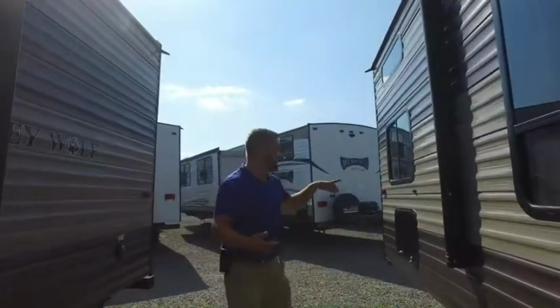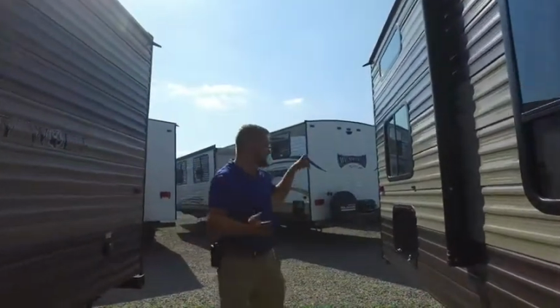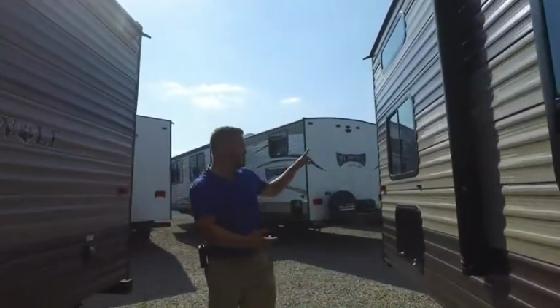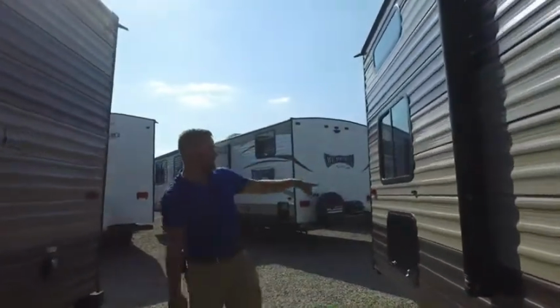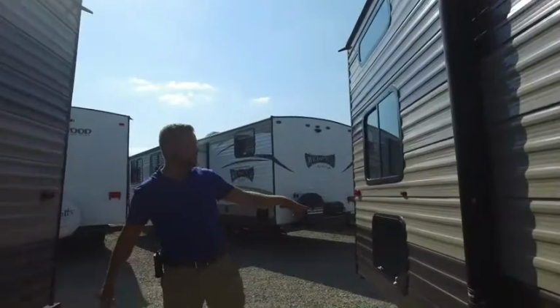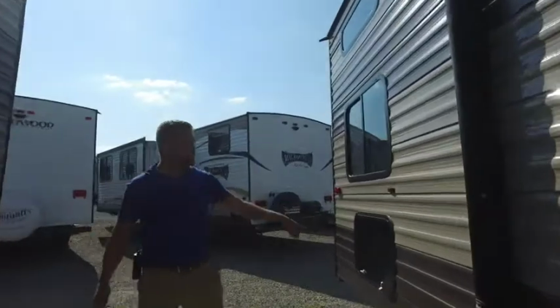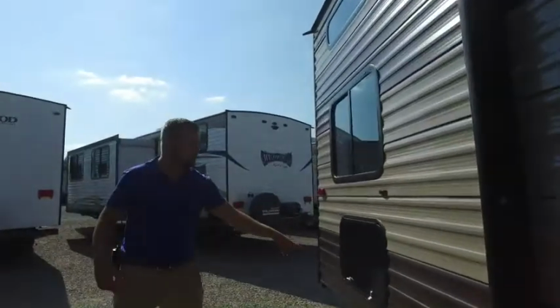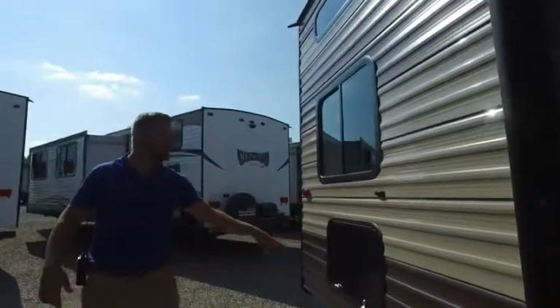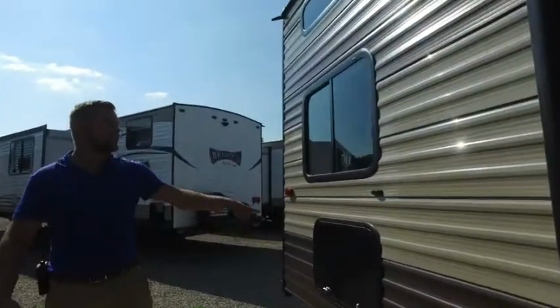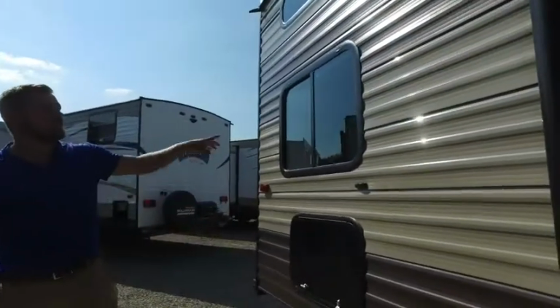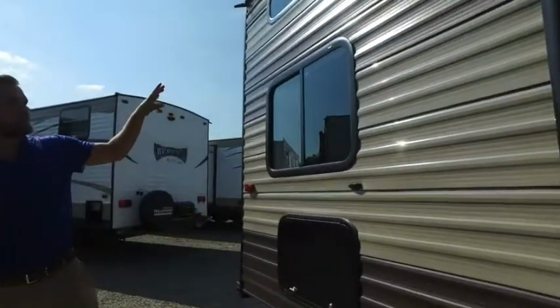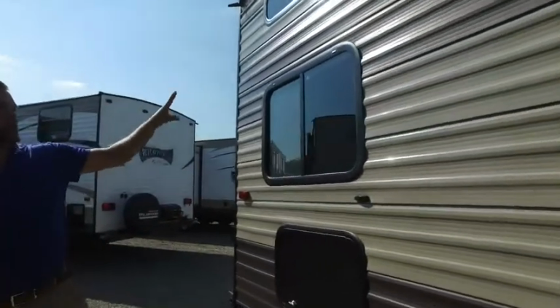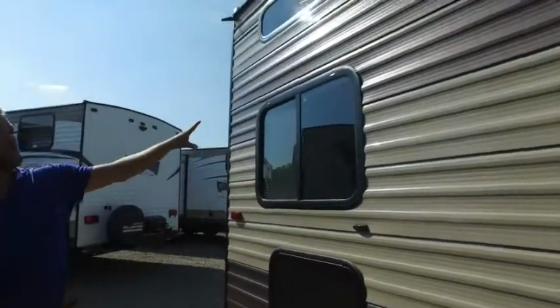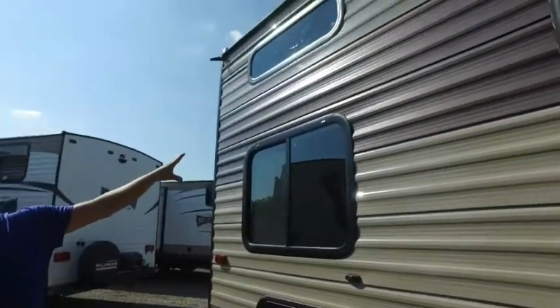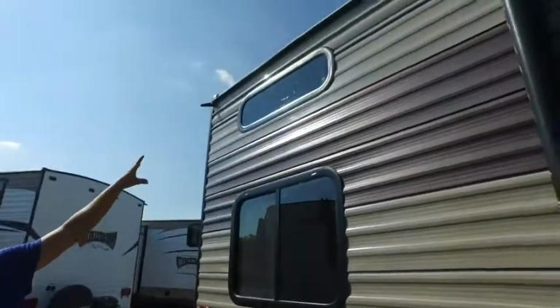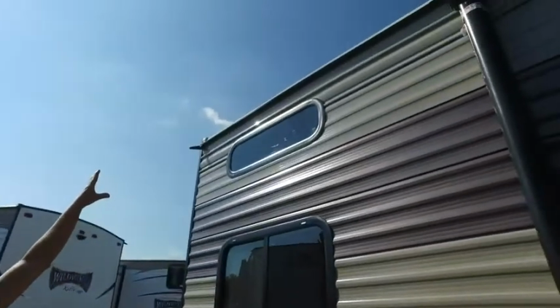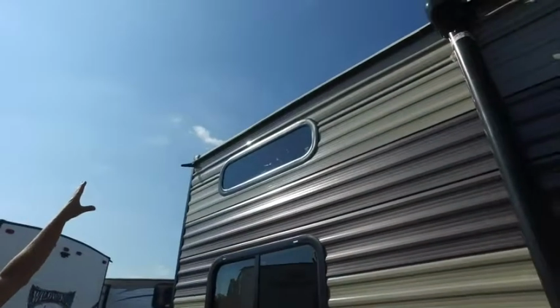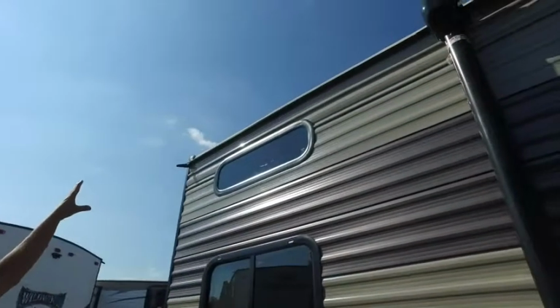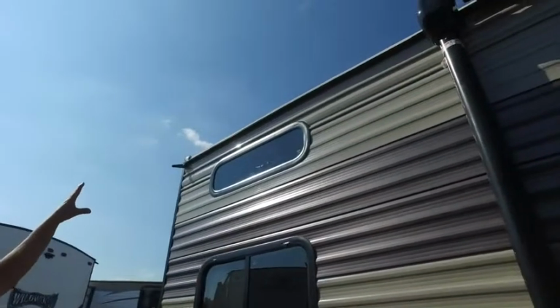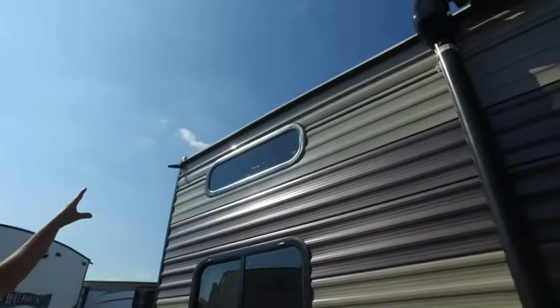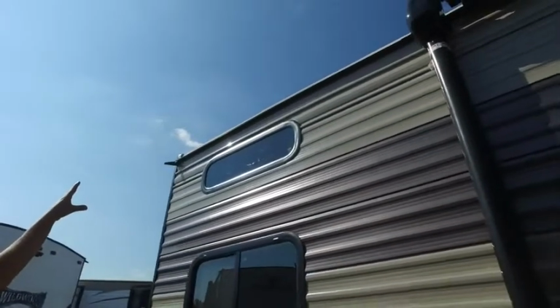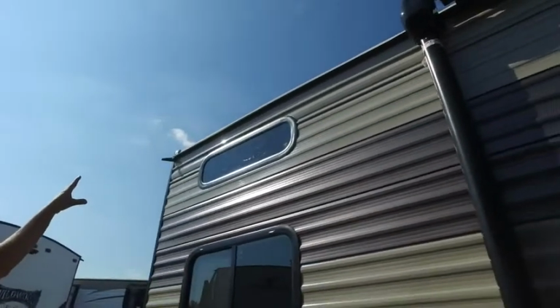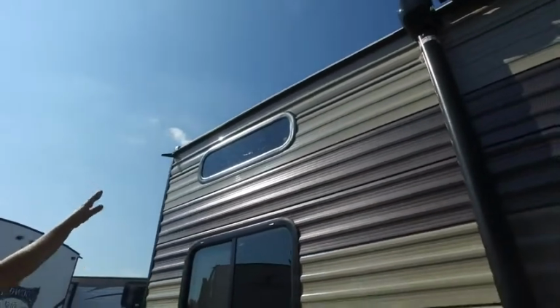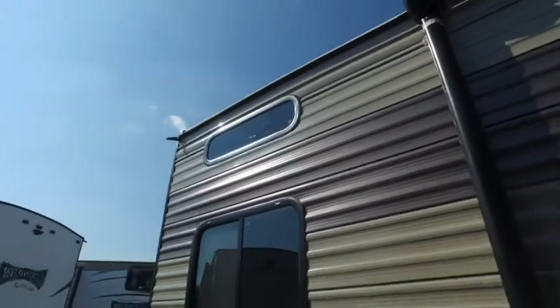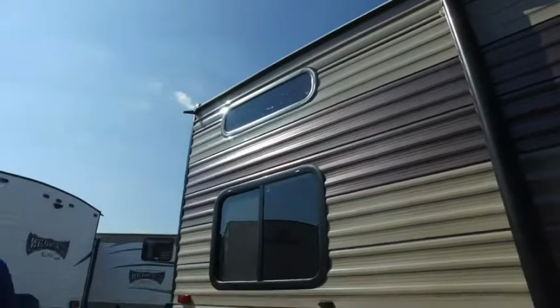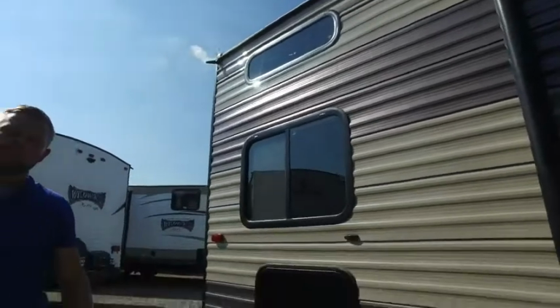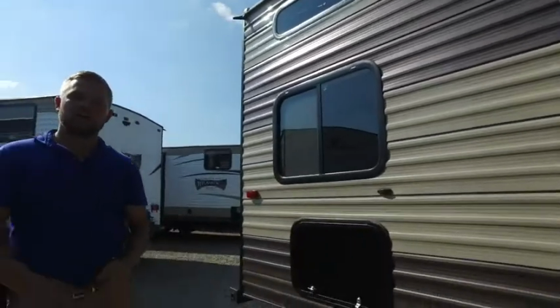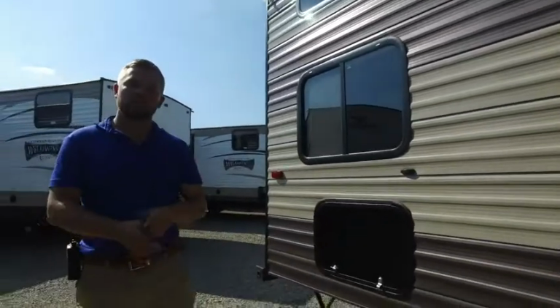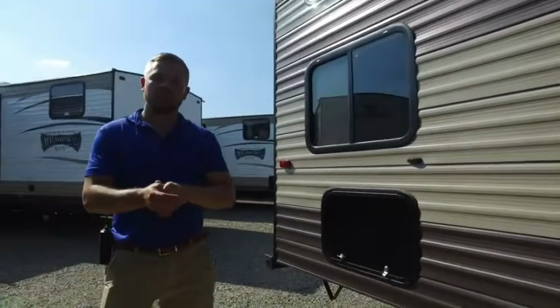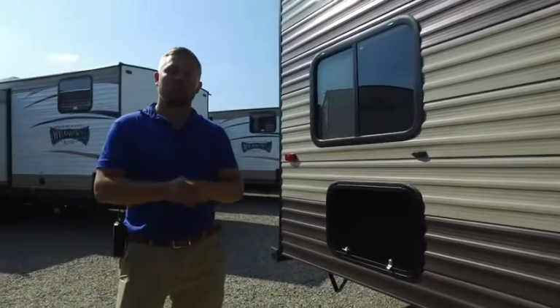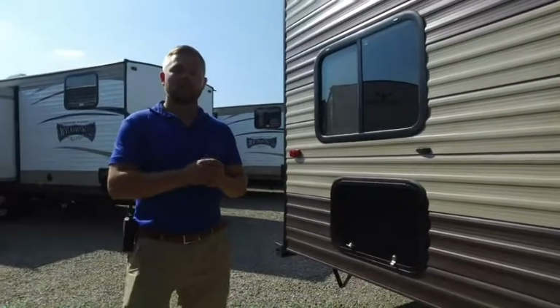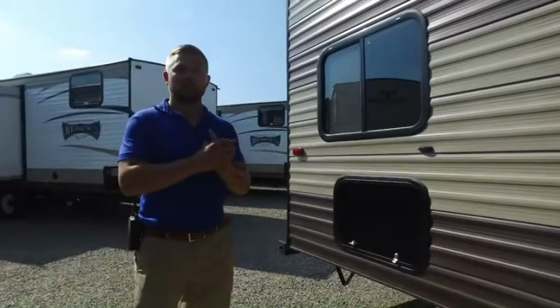If you come on over here, you've got more storage down here, you've got your window to your bunk, and you've got your top window to the top bunk there. We'll go inside and I'll show you a little bit more about this camper.